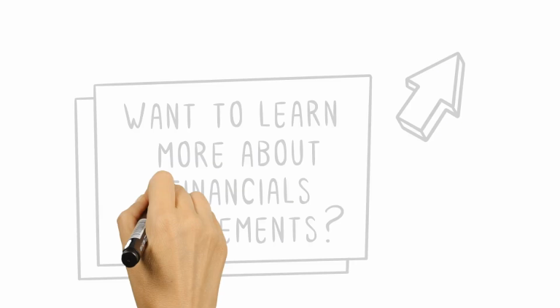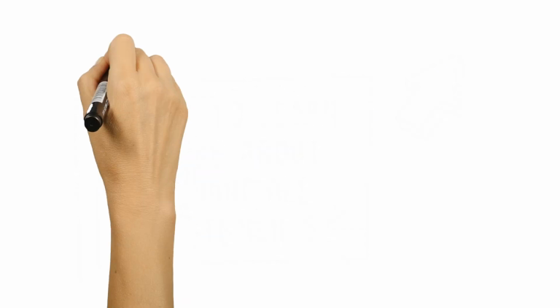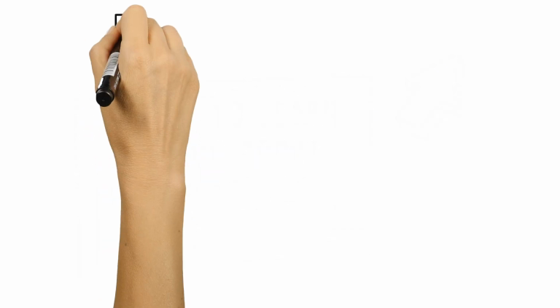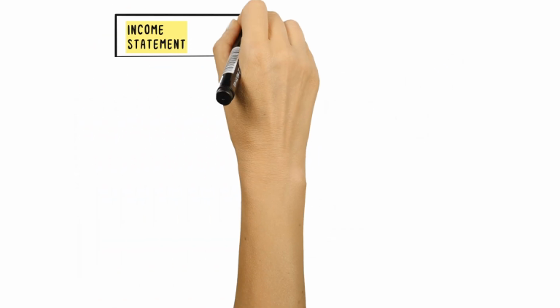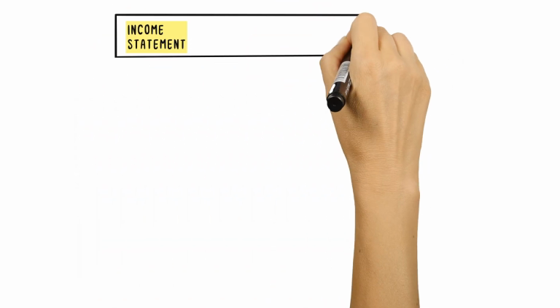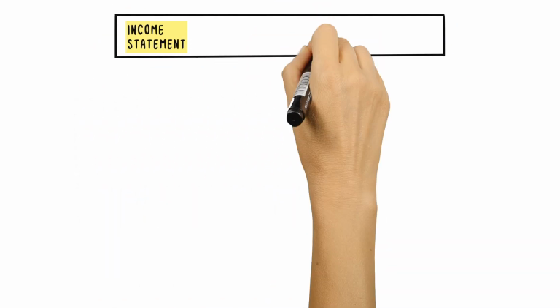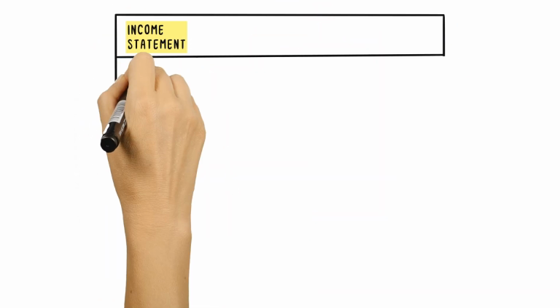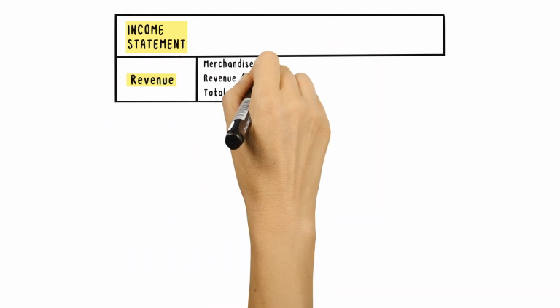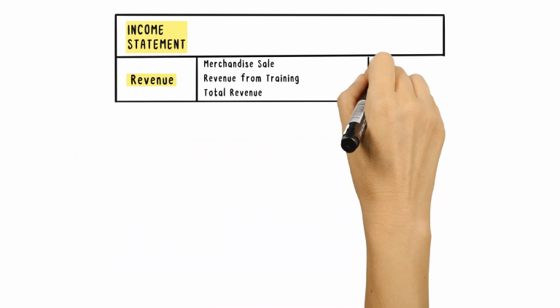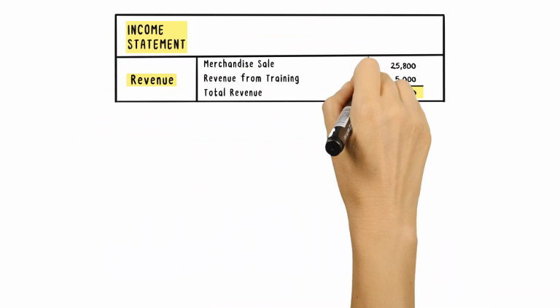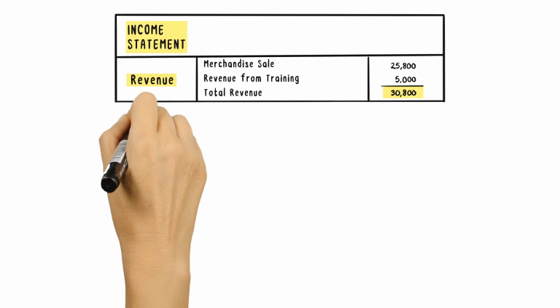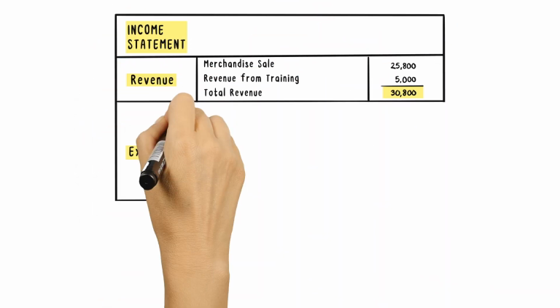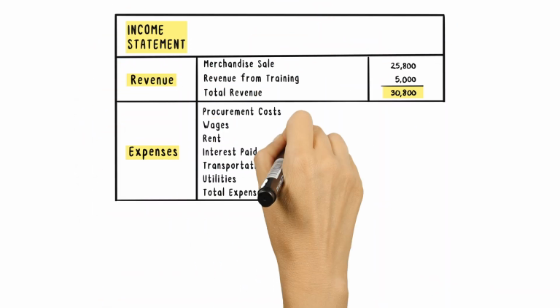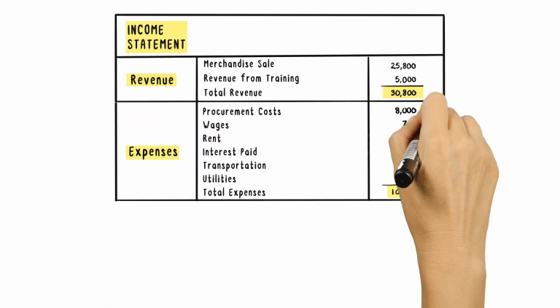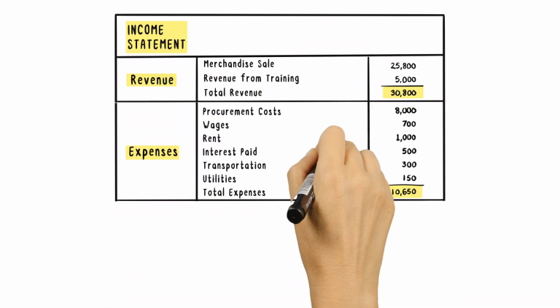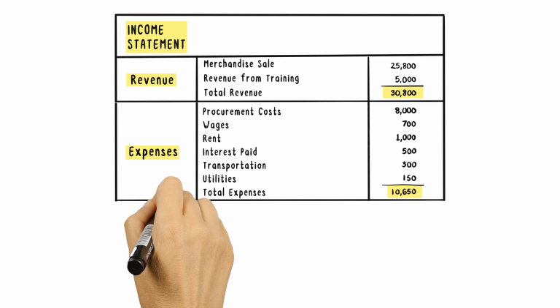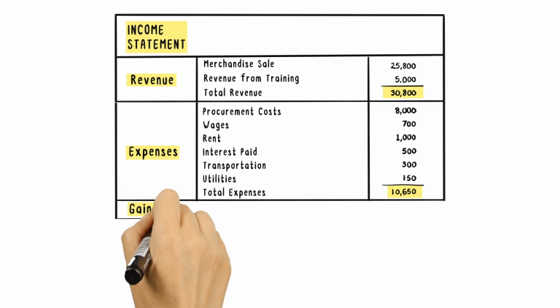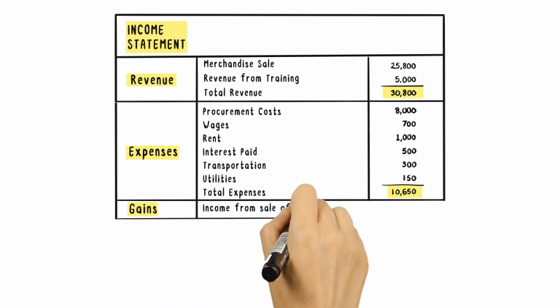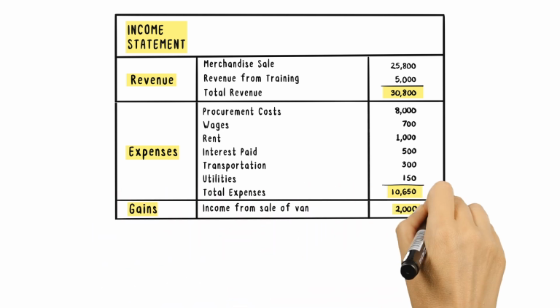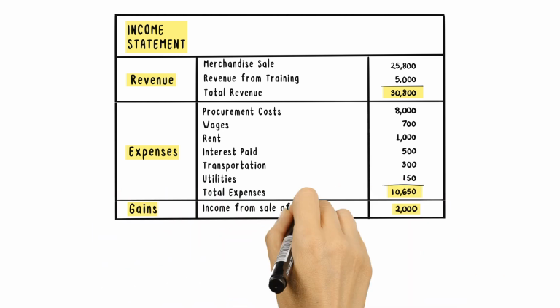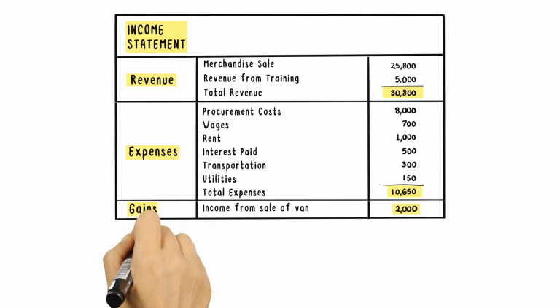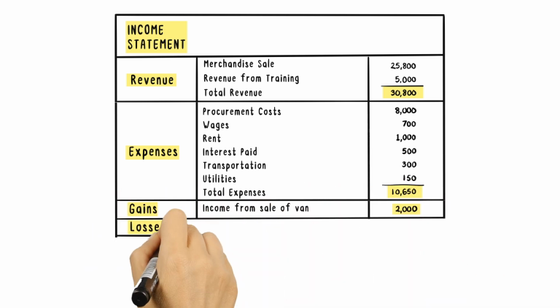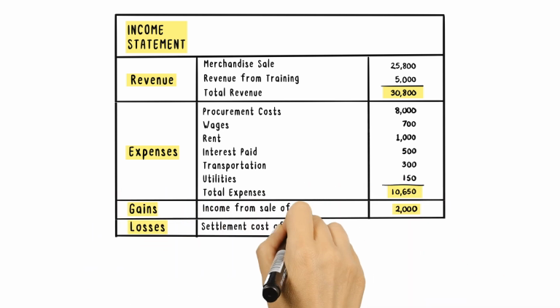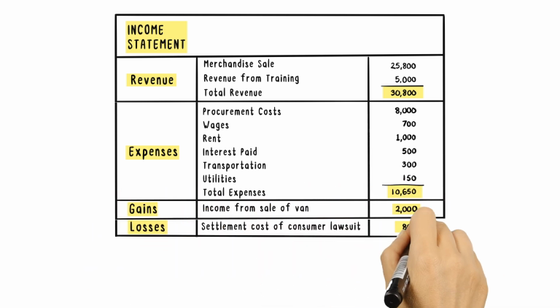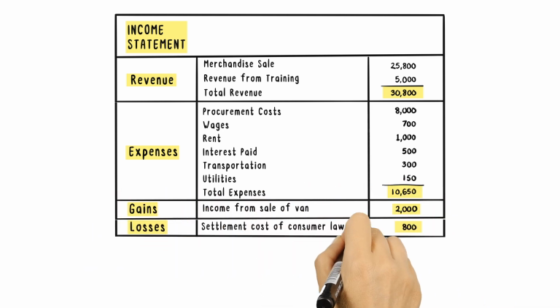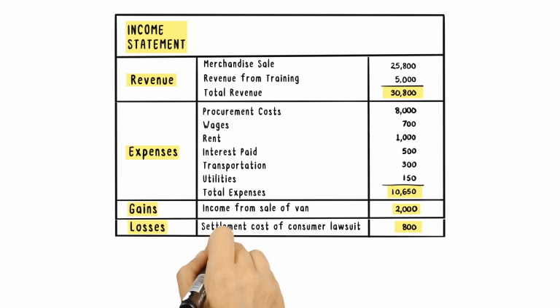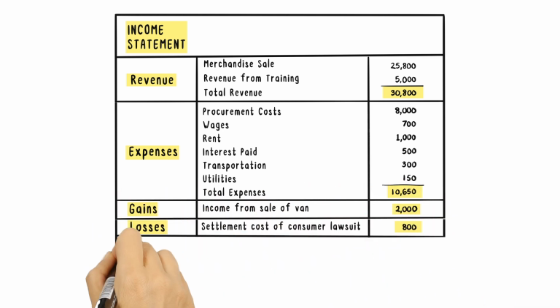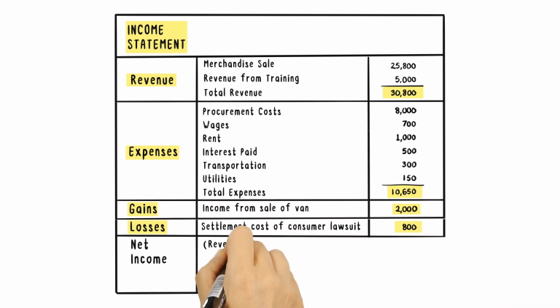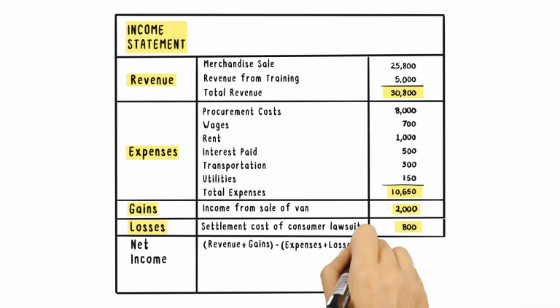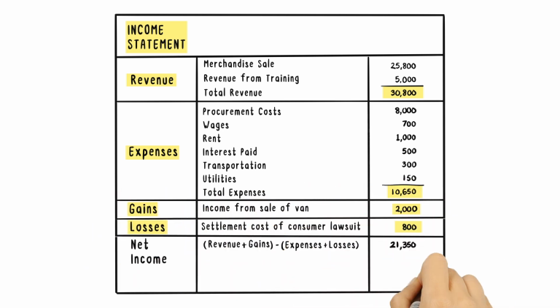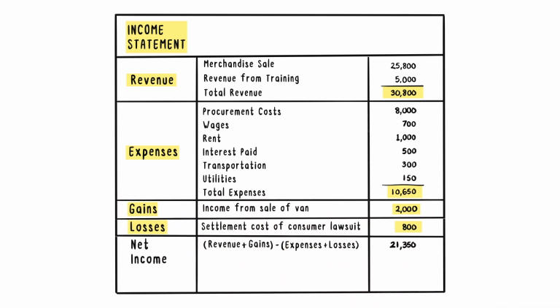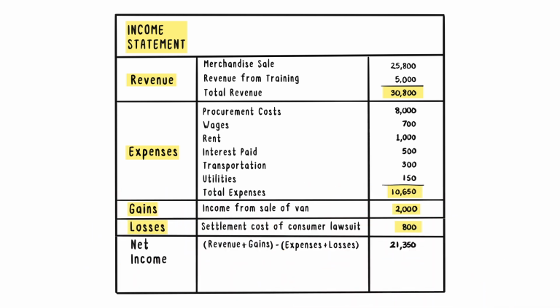The income statement shows how much money a company earned from its core operations, as well as financing activities and investment gains or losses.